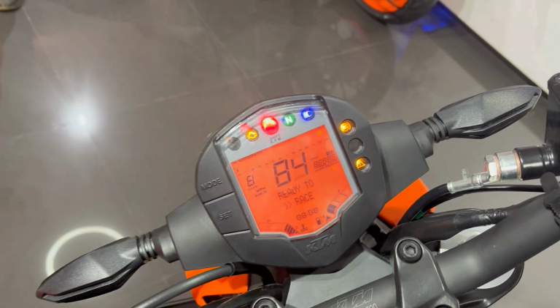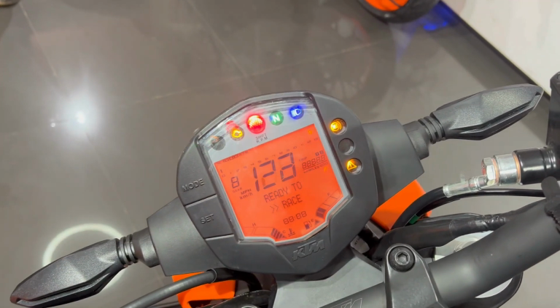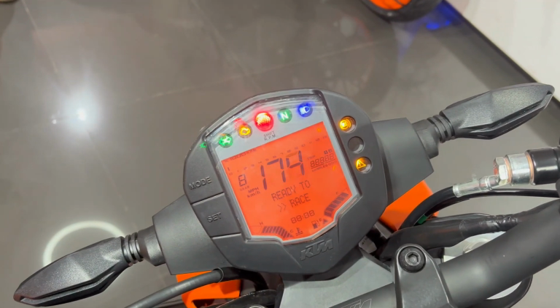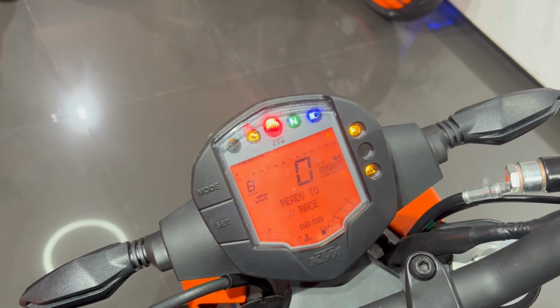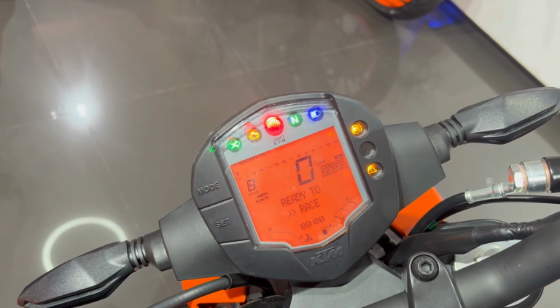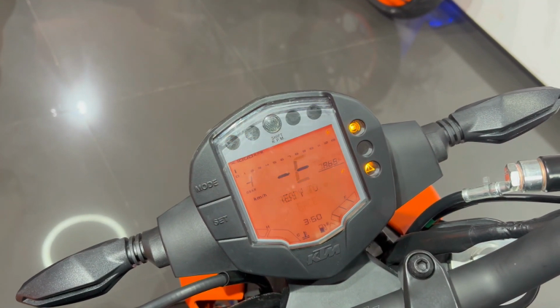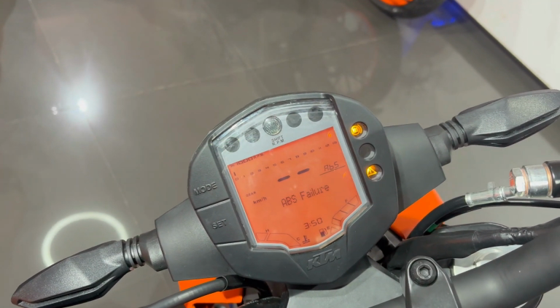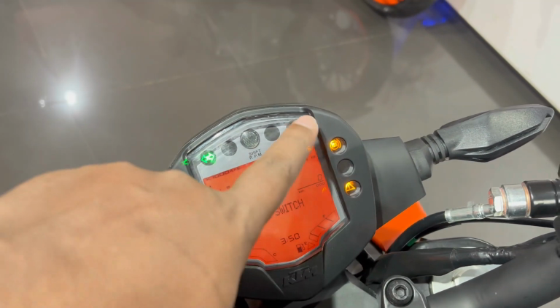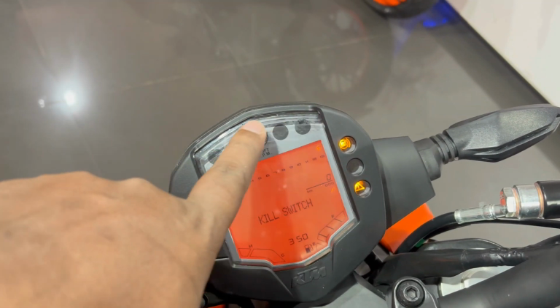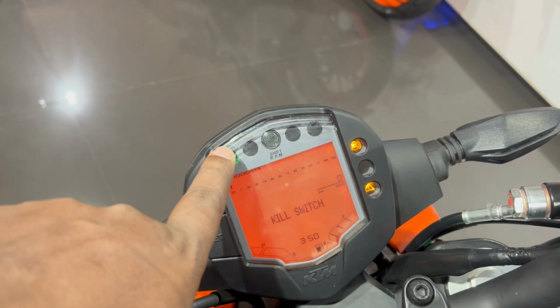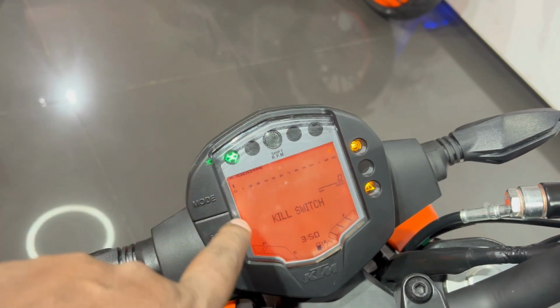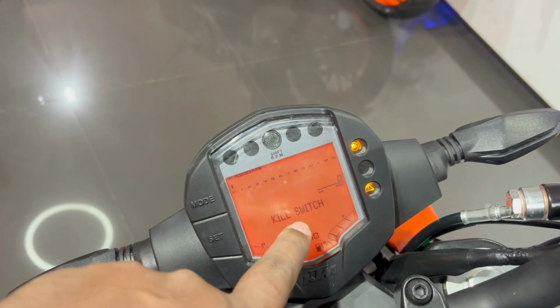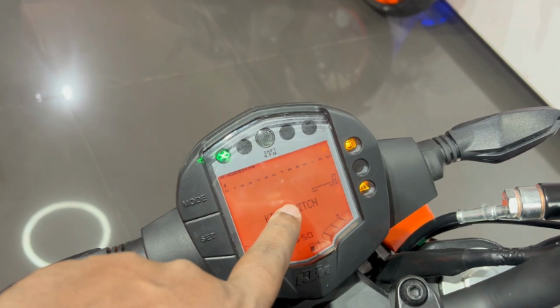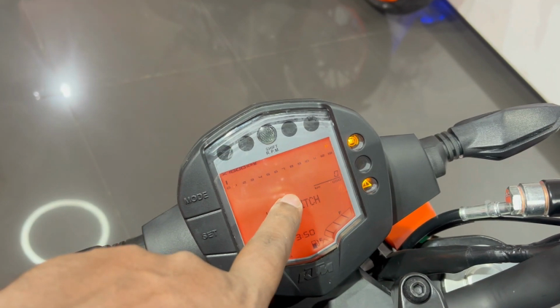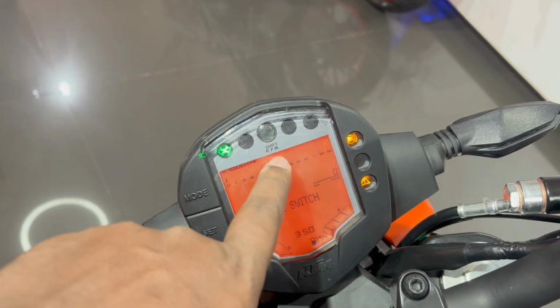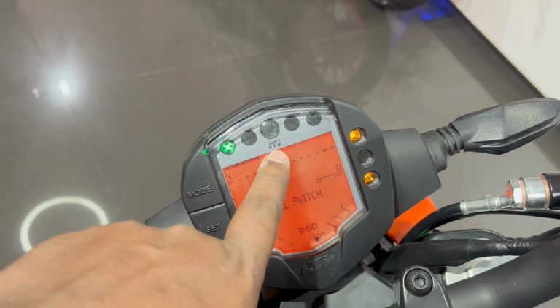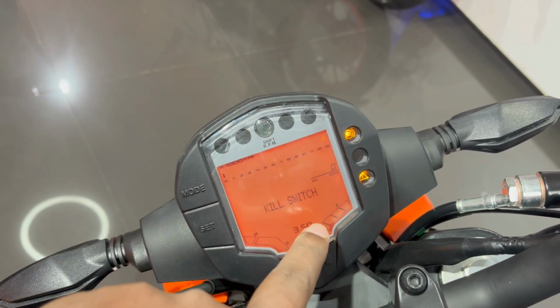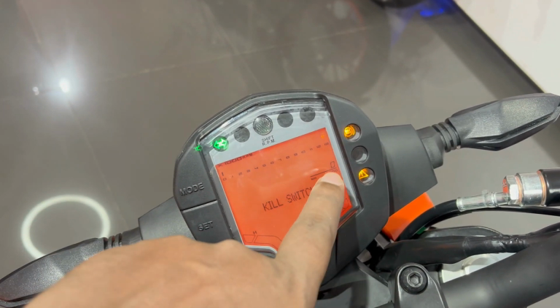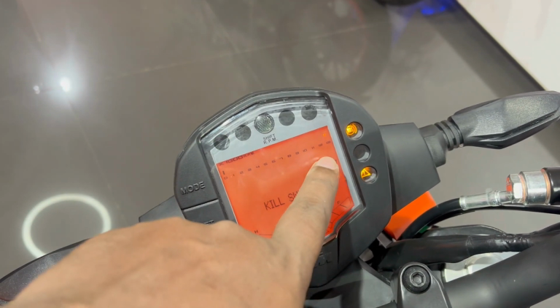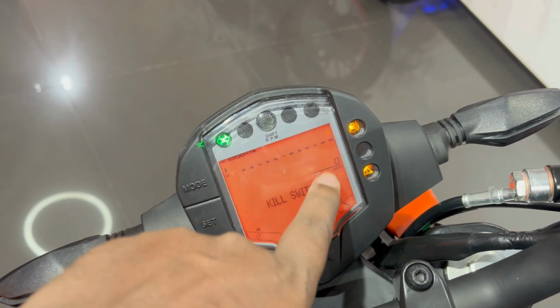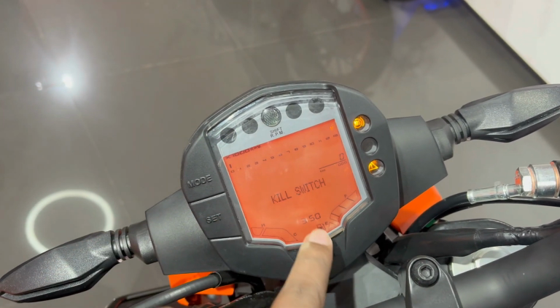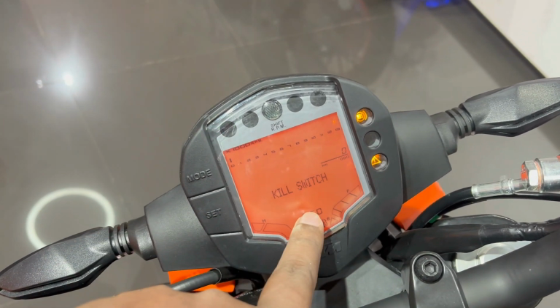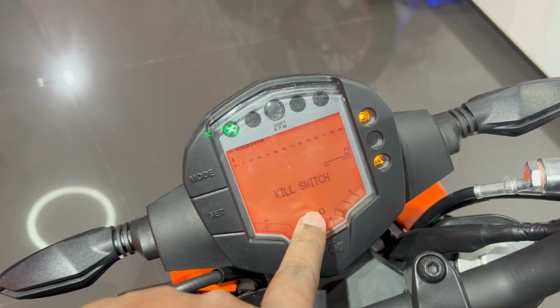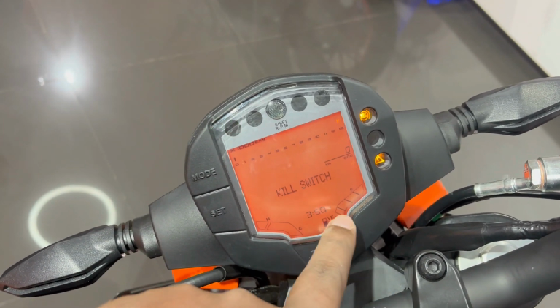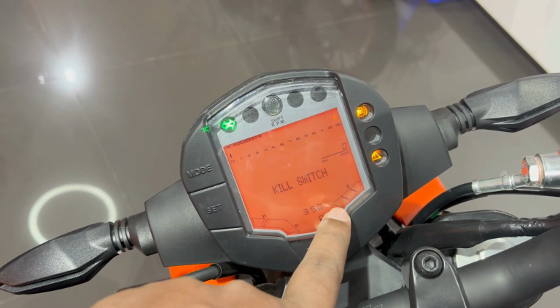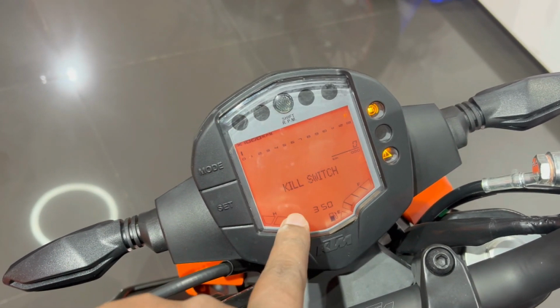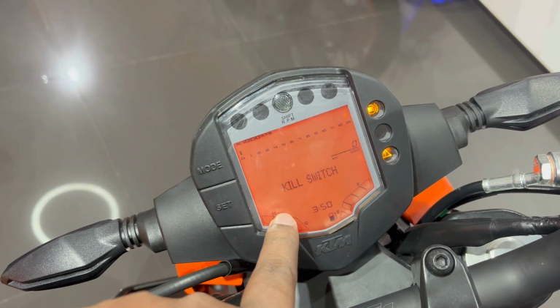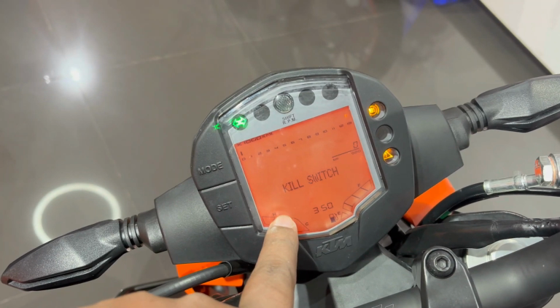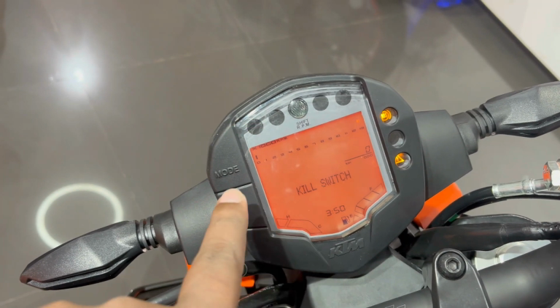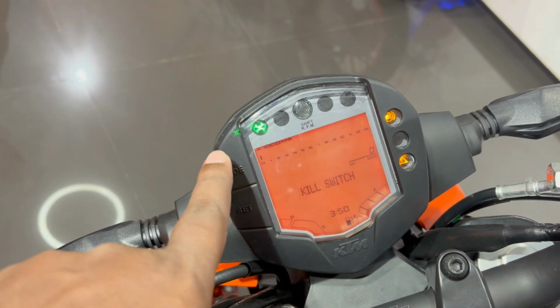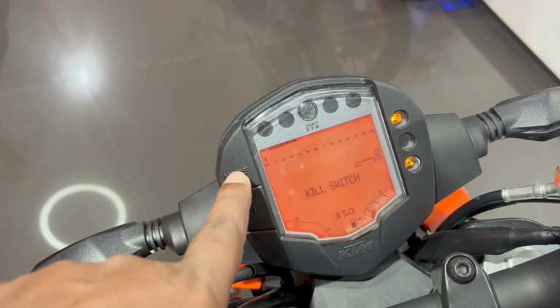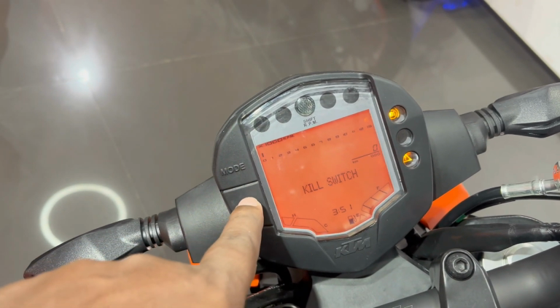You get a fully digital meter console which has a lot of indicators. Here you will get speed, RPM, odometer, timer, fuel level, temperature, and other settings.